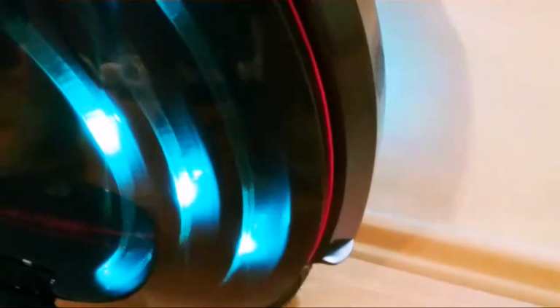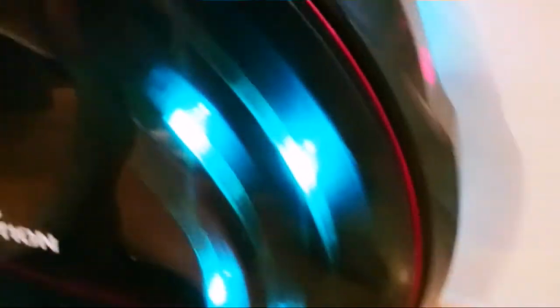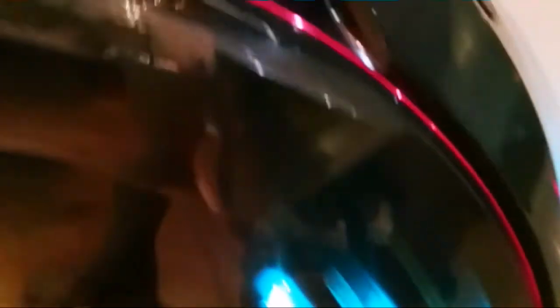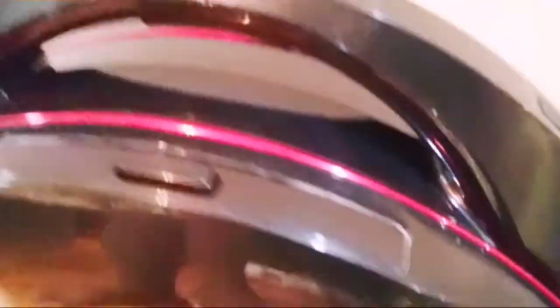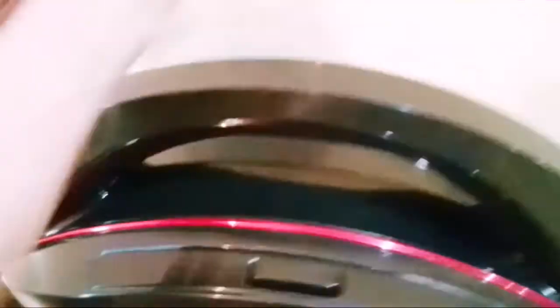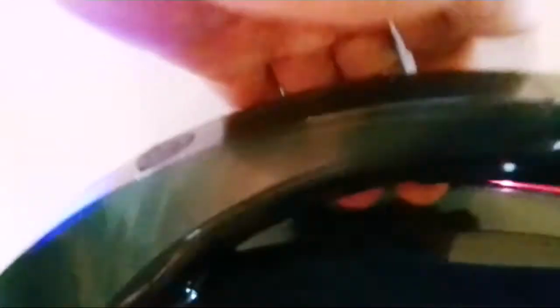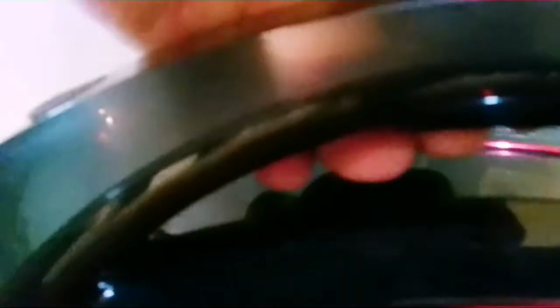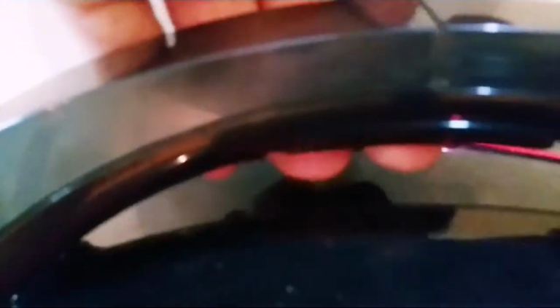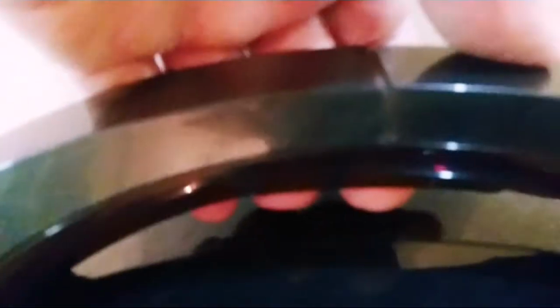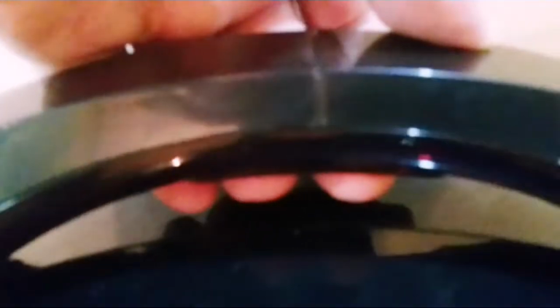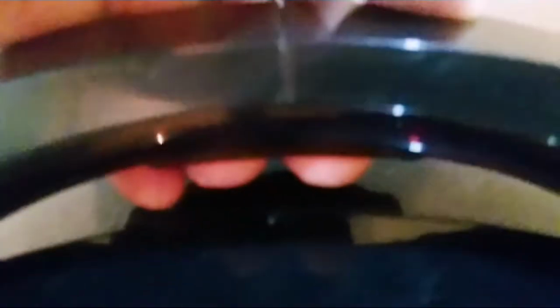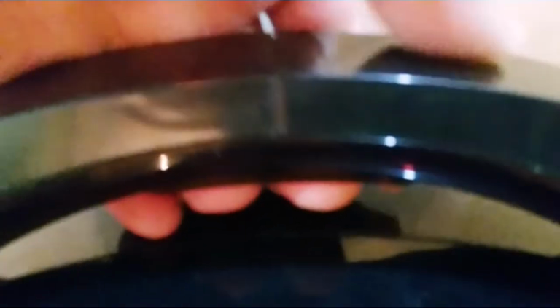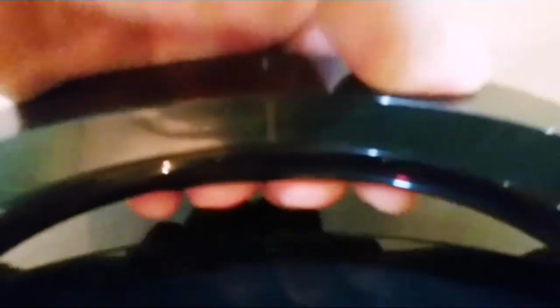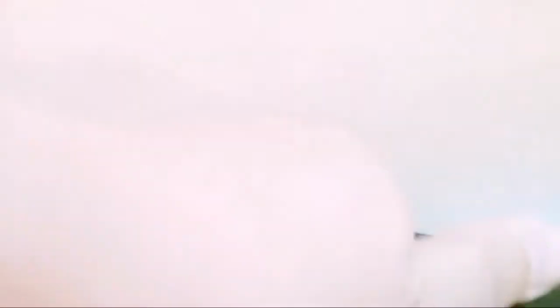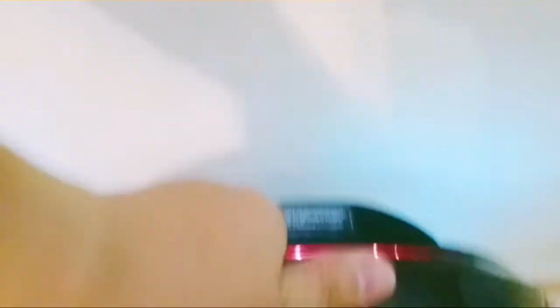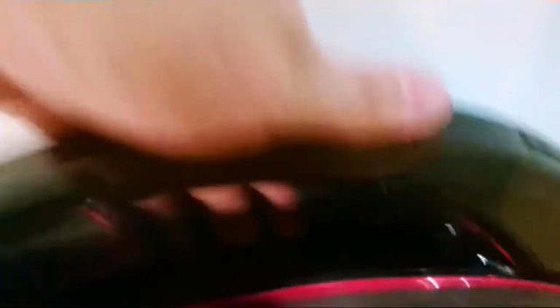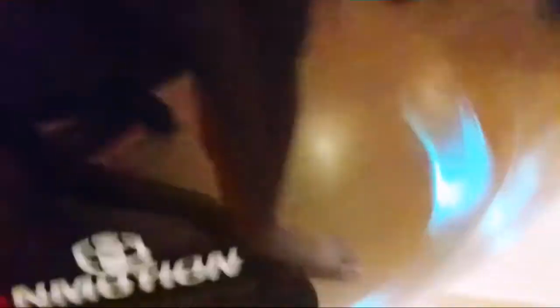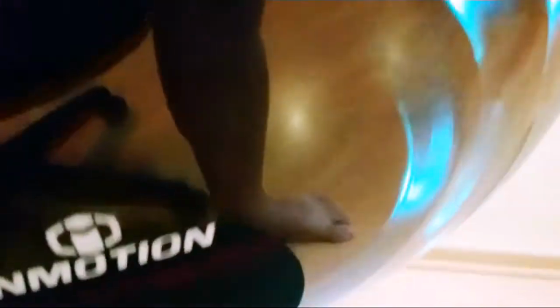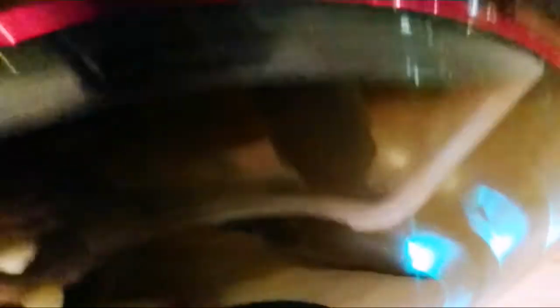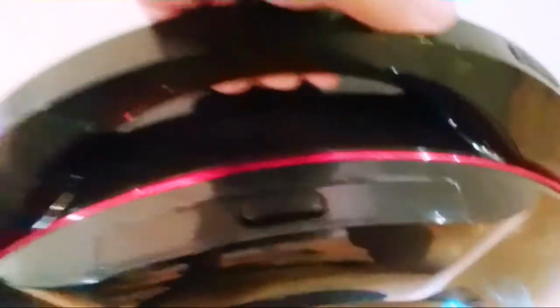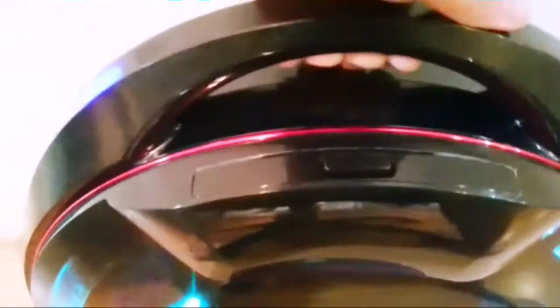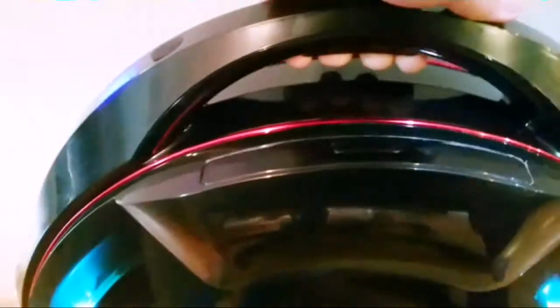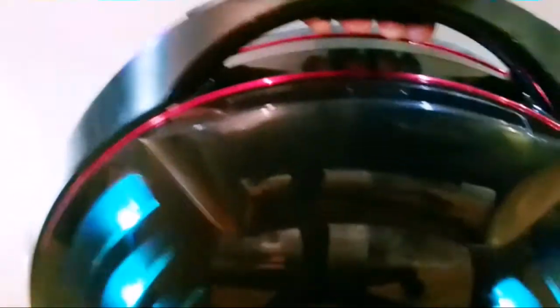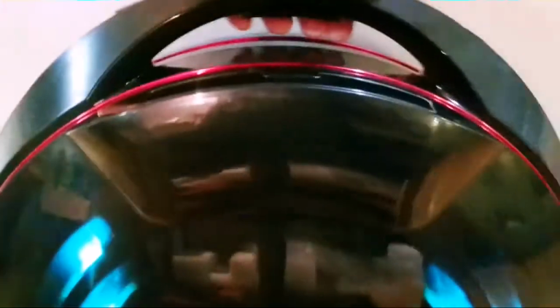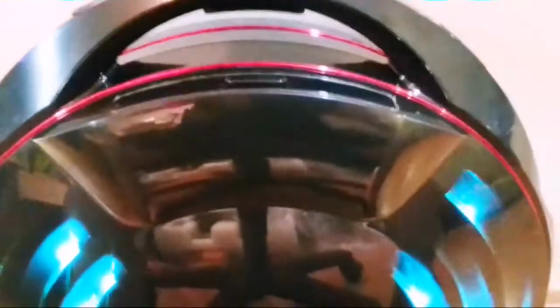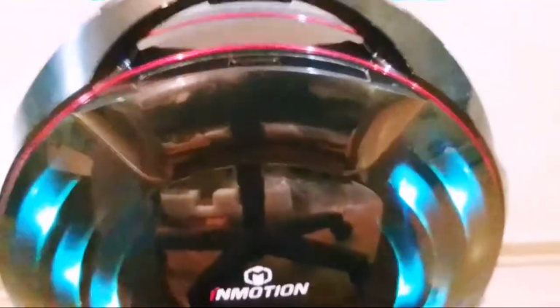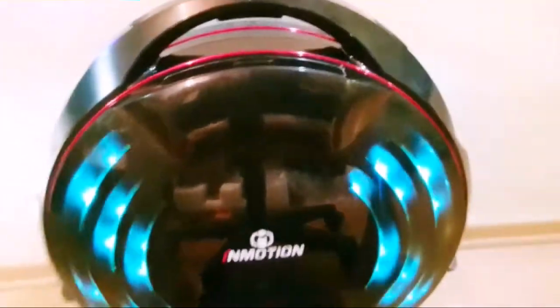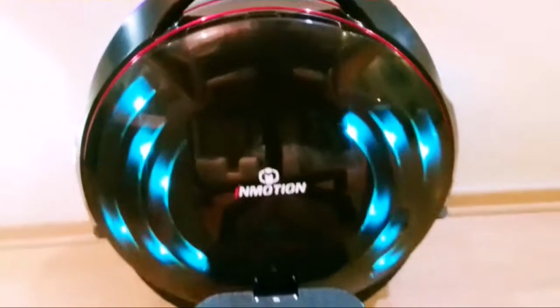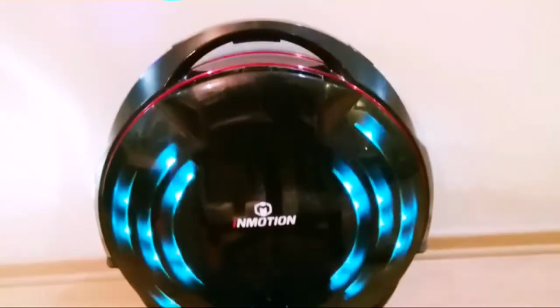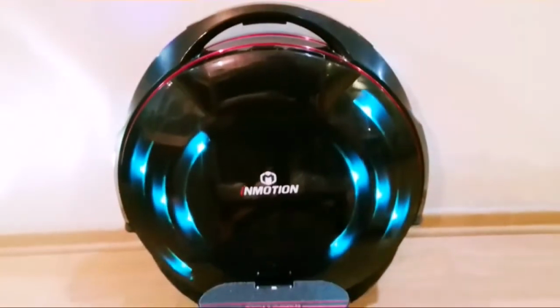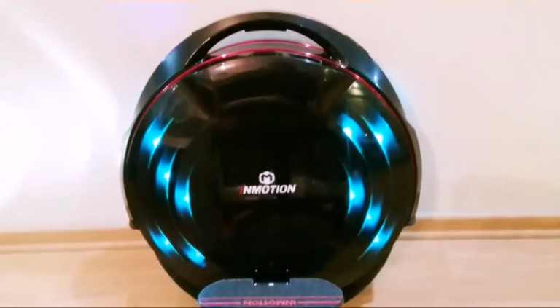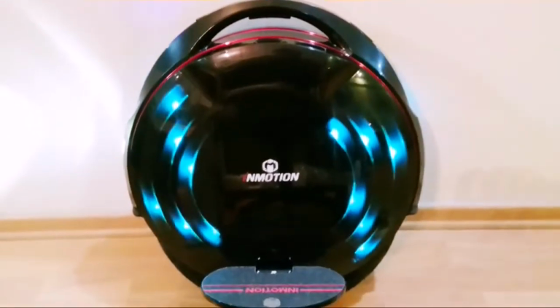Another difference is the anti-spinning button just below the handle, which means your wheel doesn't spin when you lift it up. Let's bring this baby for a spin now.